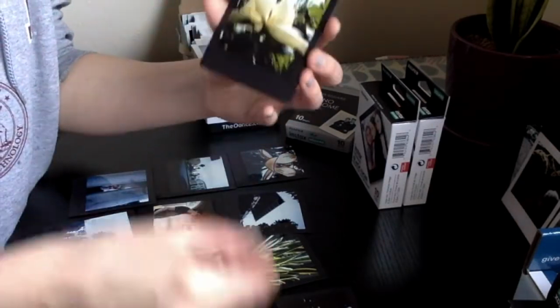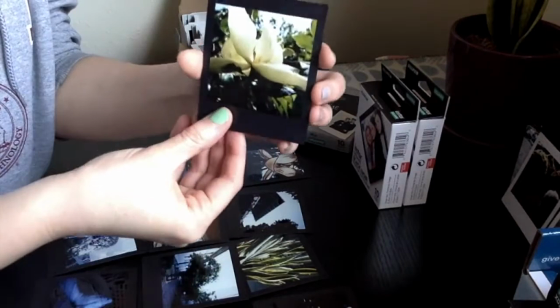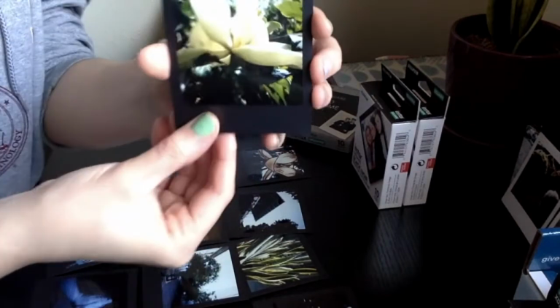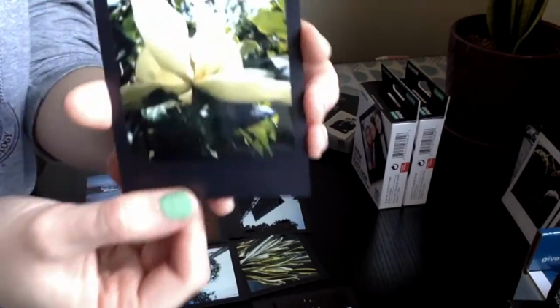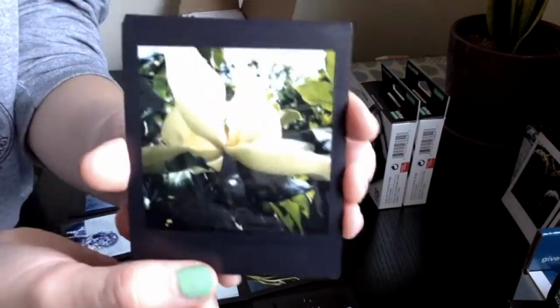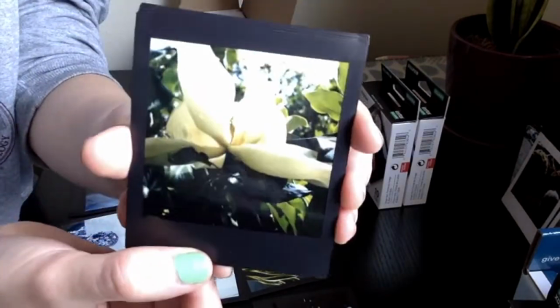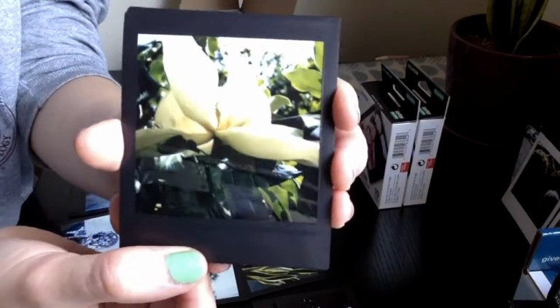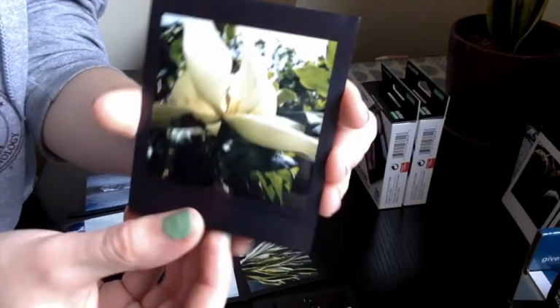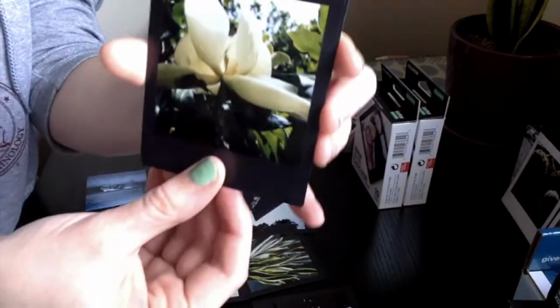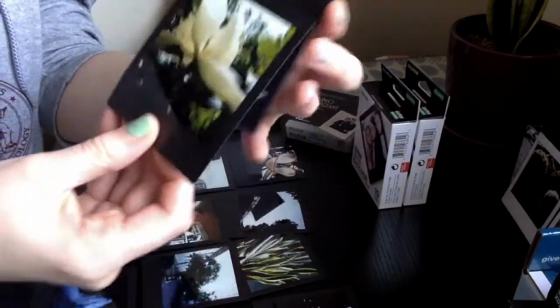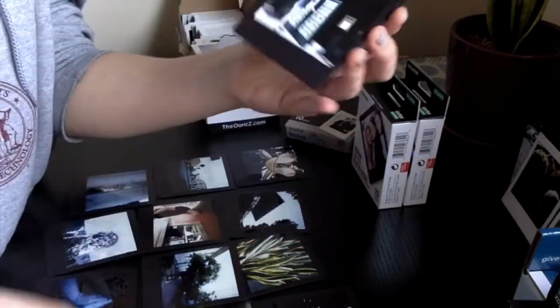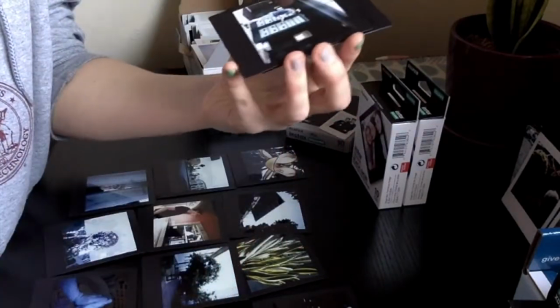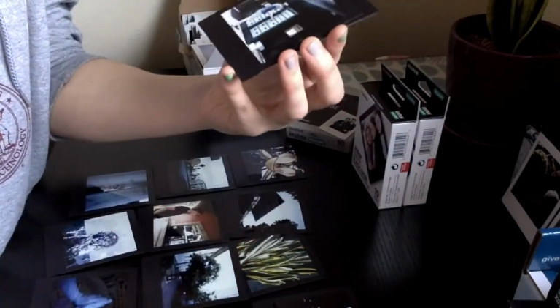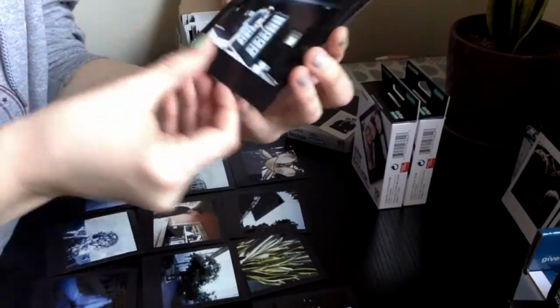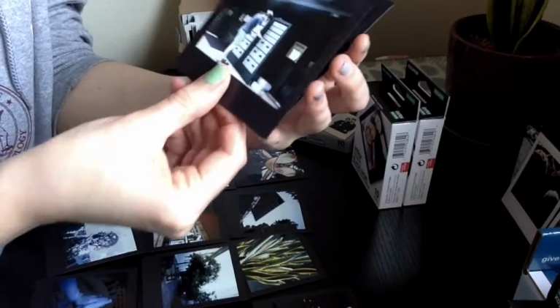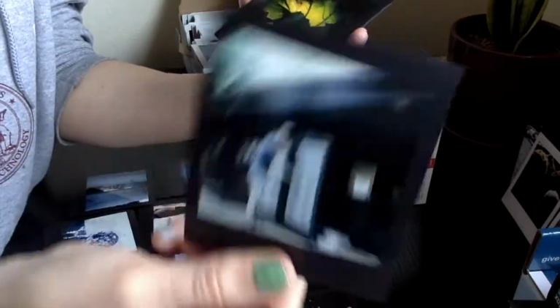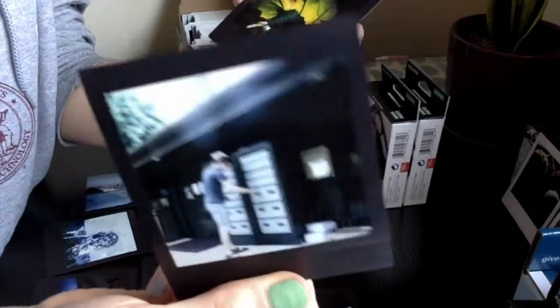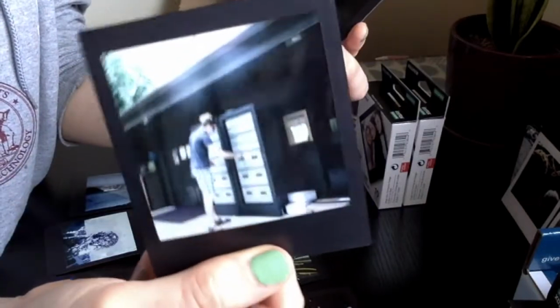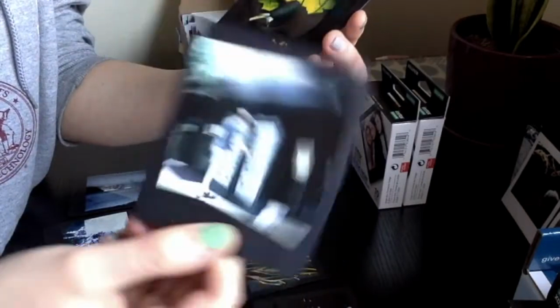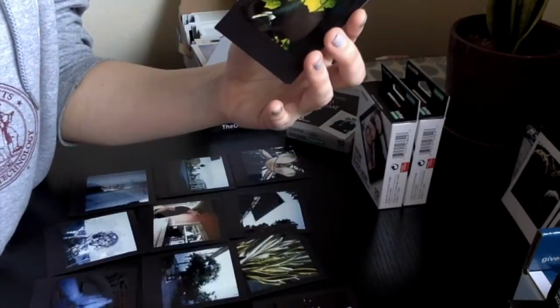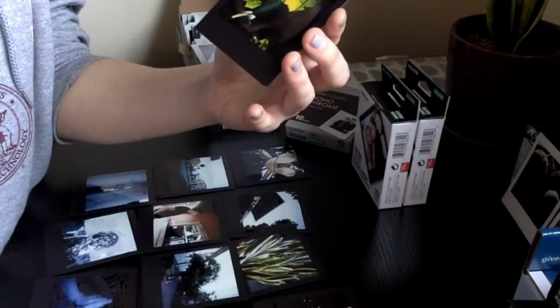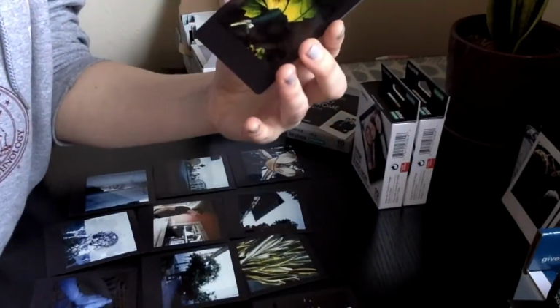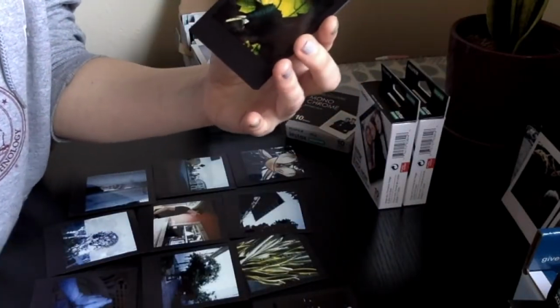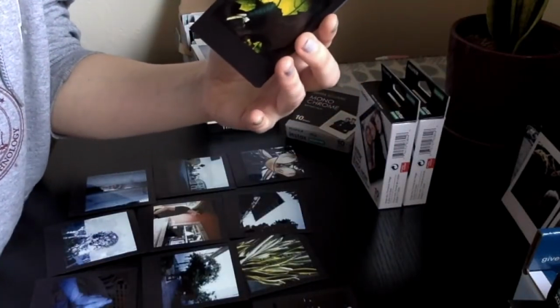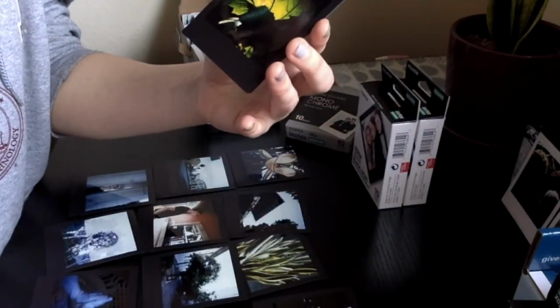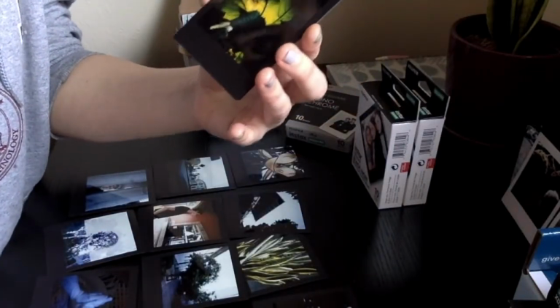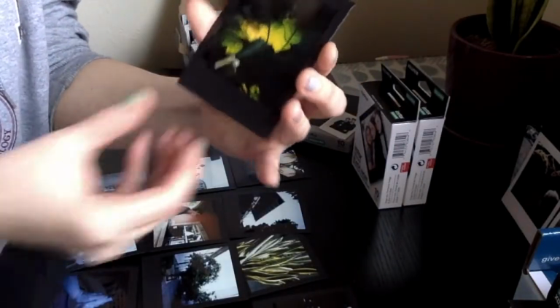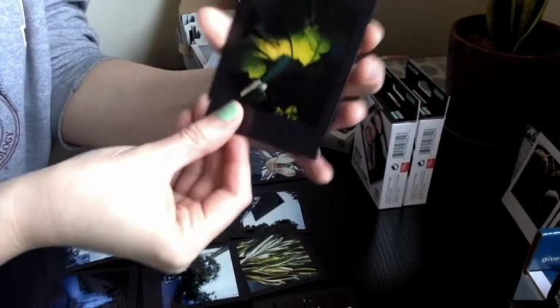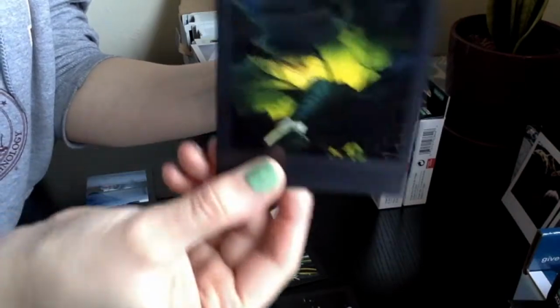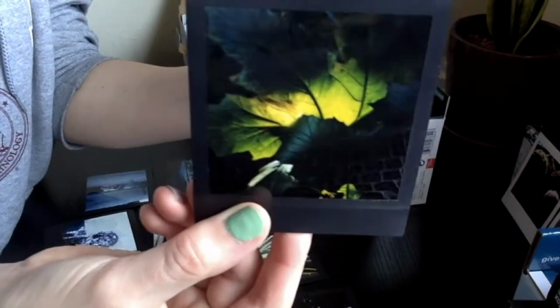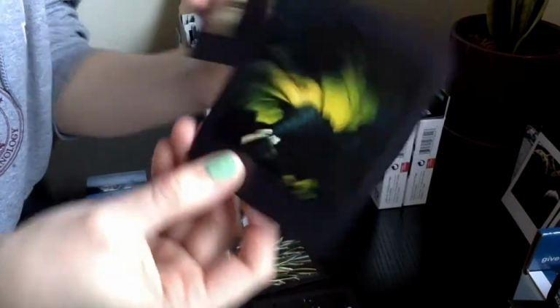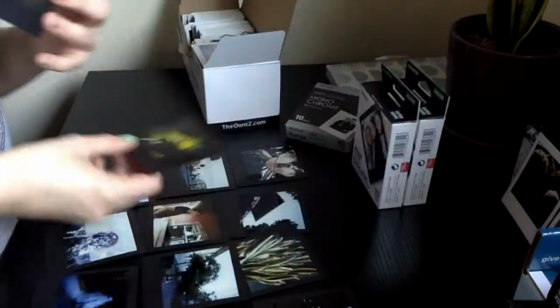I do like the effect of the black framed film, I just don't normally go out of my way to buy it. The ones I got in this order I got really cheap — they expired about six months ago, so that's why they were so cheap.